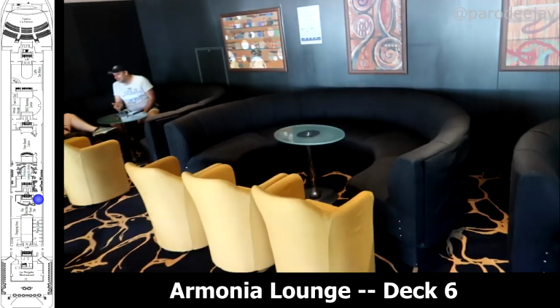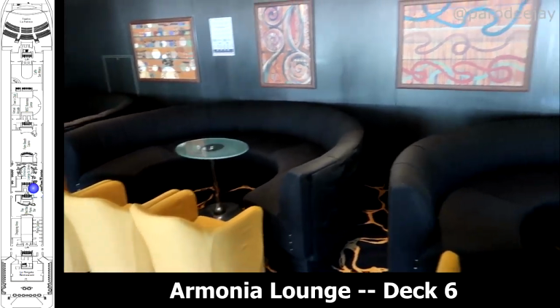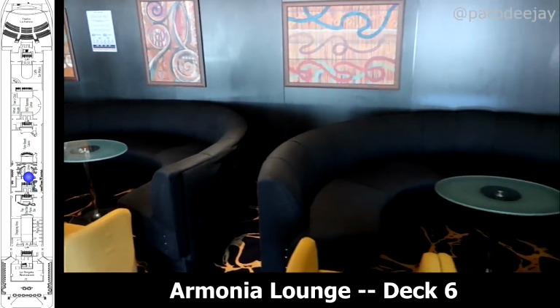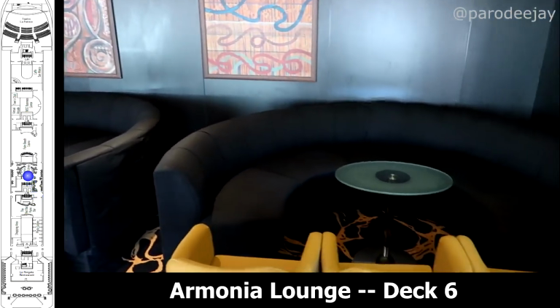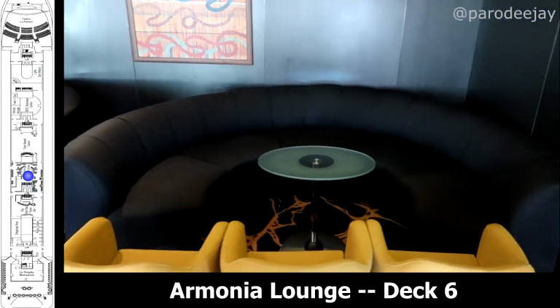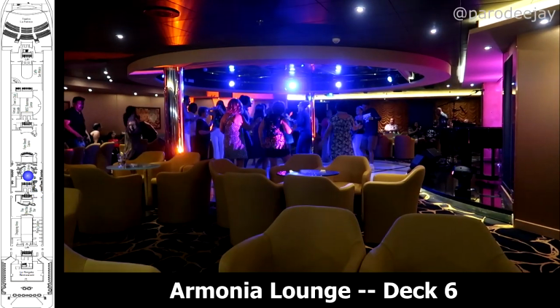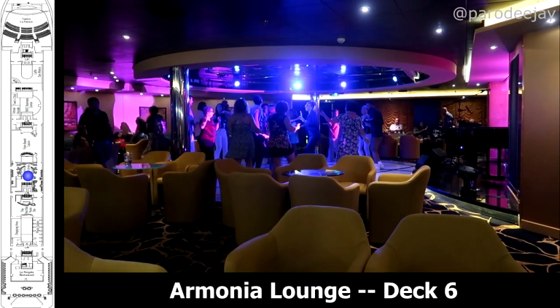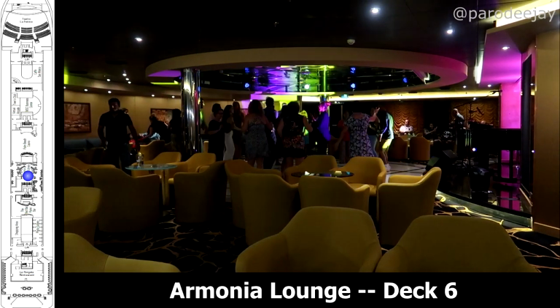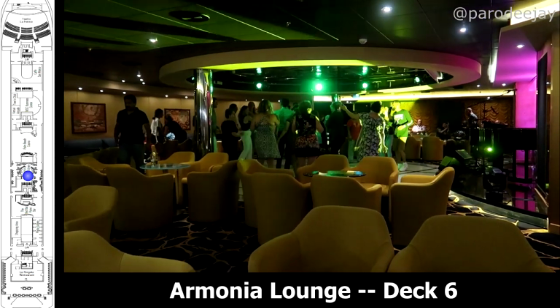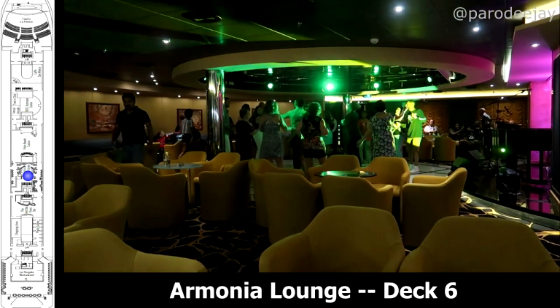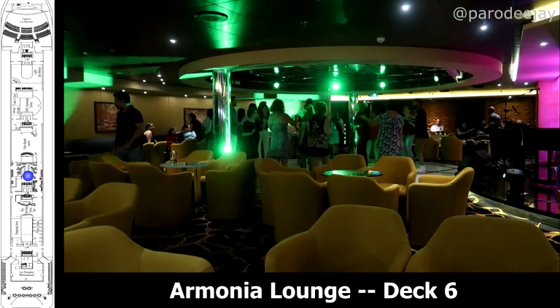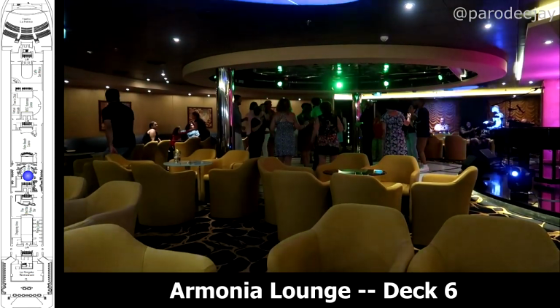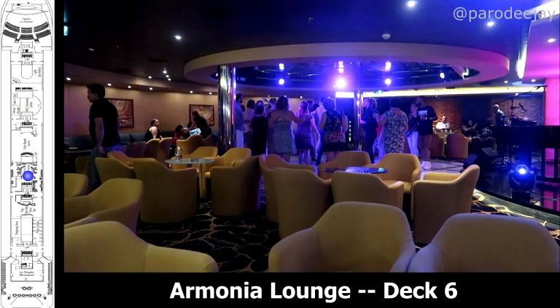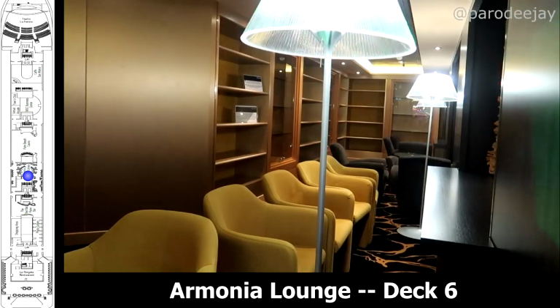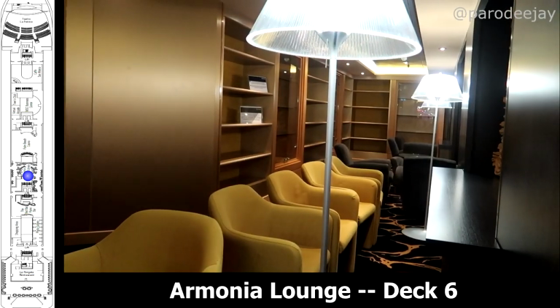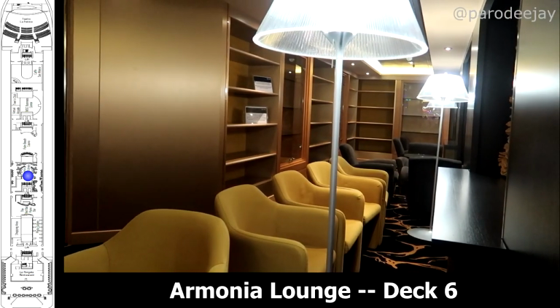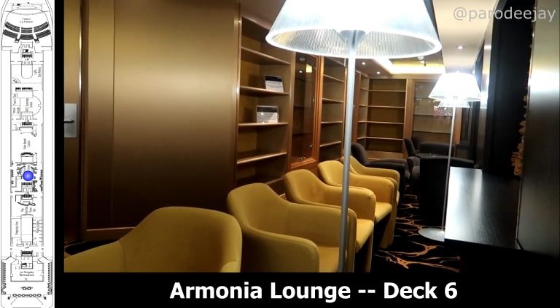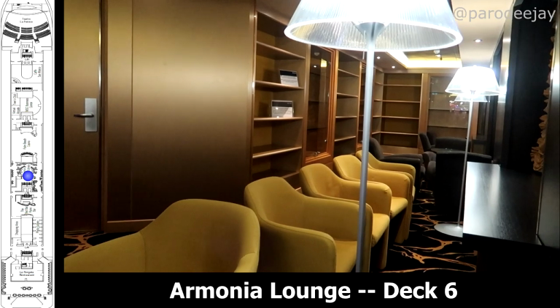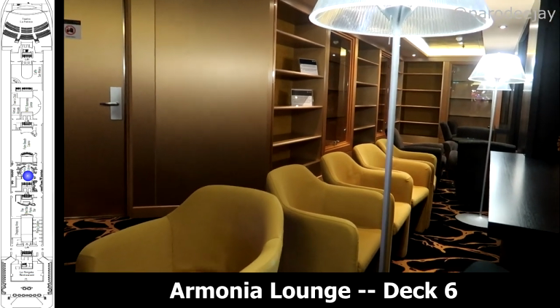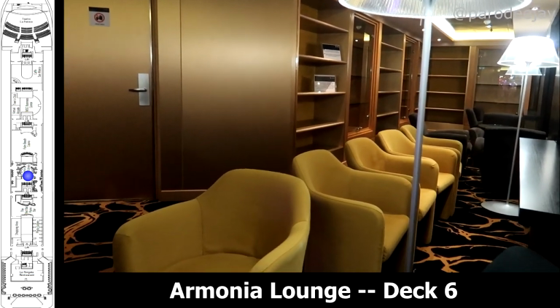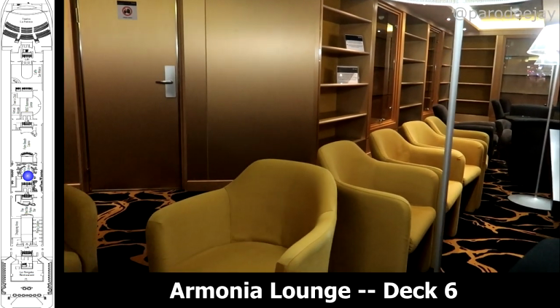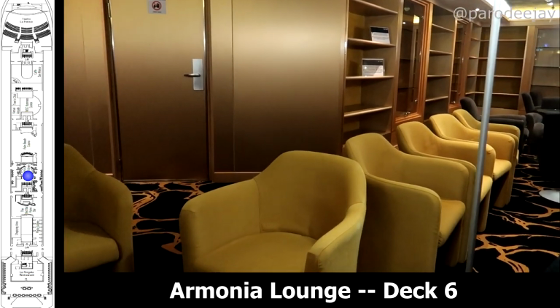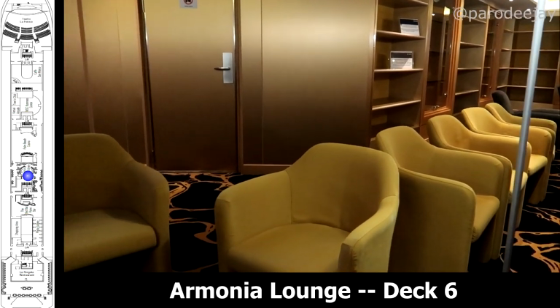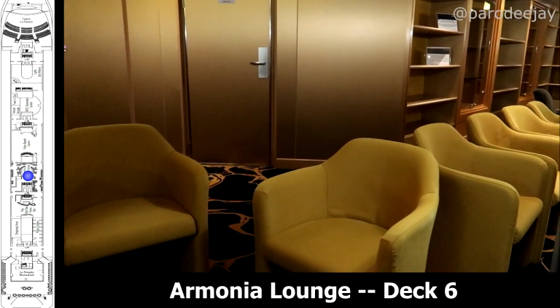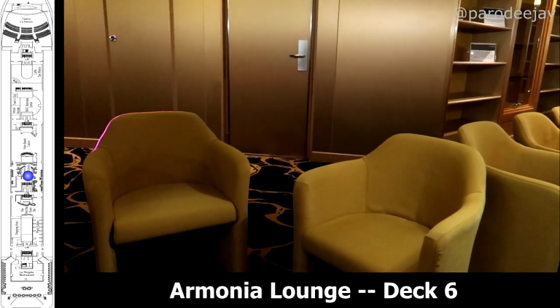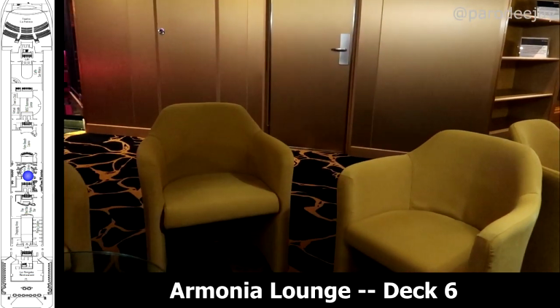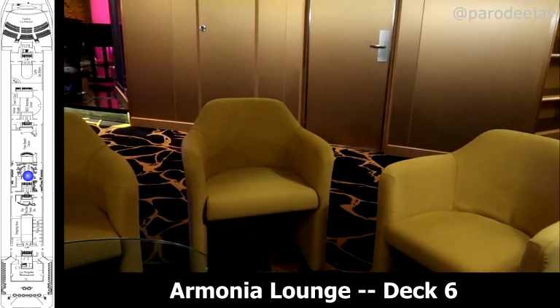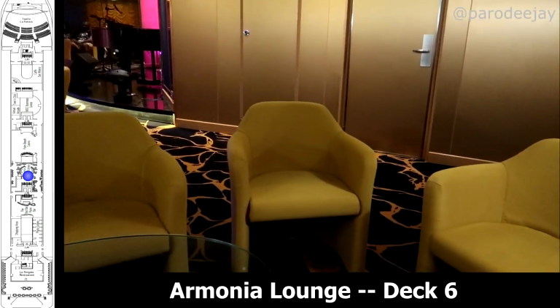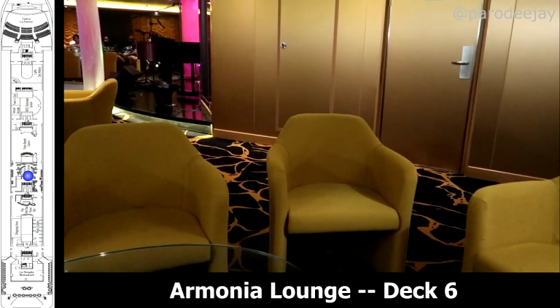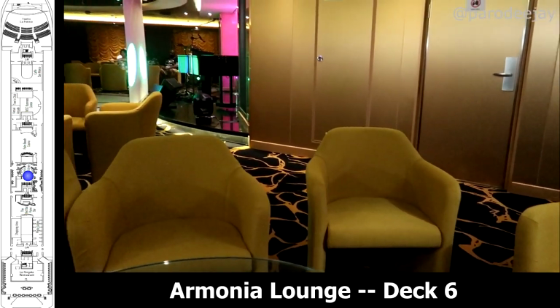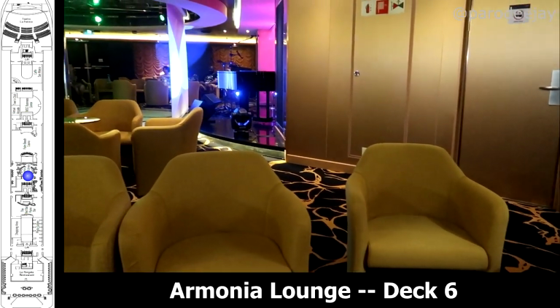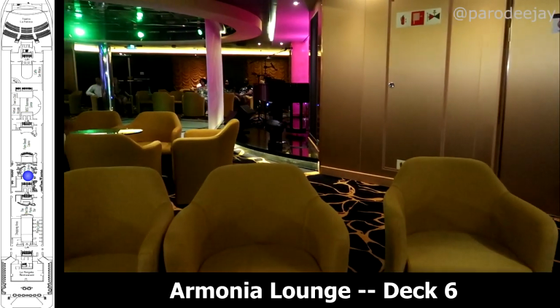Jumping back up to the entry point on deck six and moving forward, we have the Armonia Lounge and Library. This is where they had karaoke in the evenings, dance classes, and there was a library section, but the games and books had actually been removed for our sailing for potential health concerns.